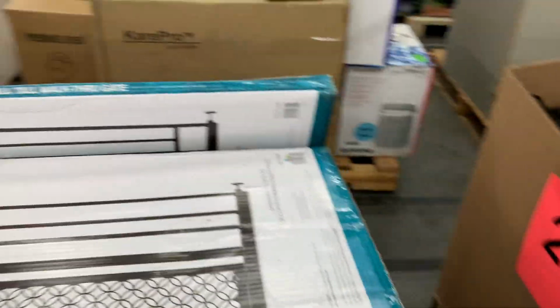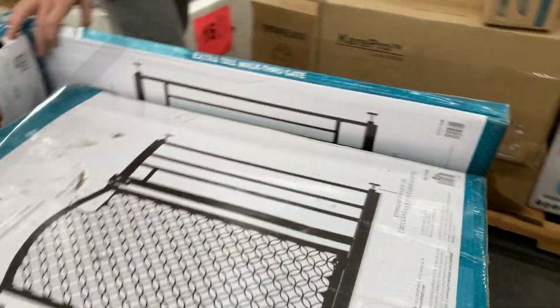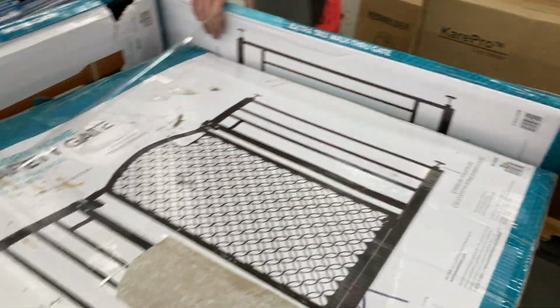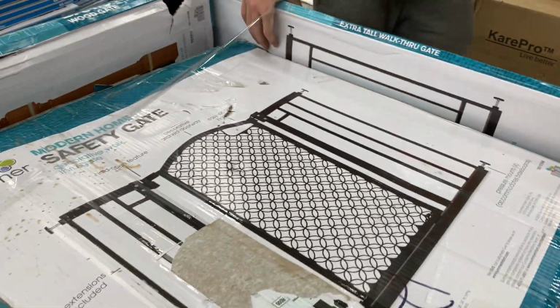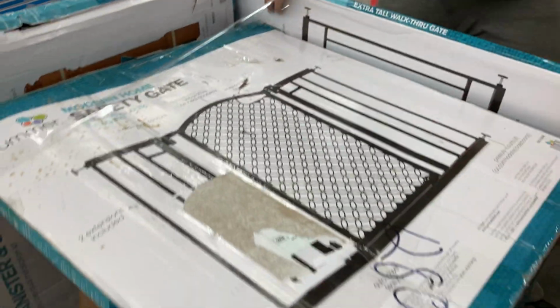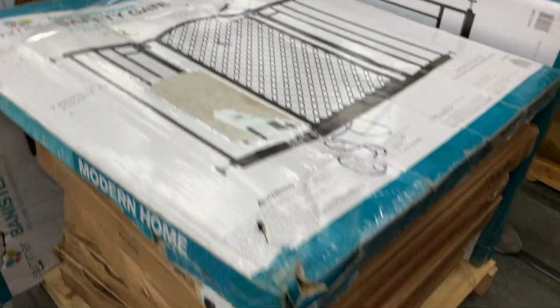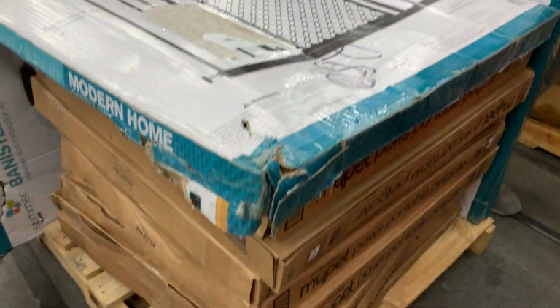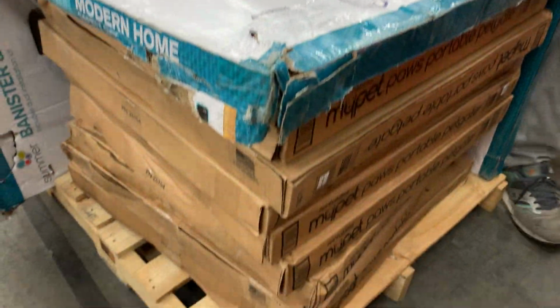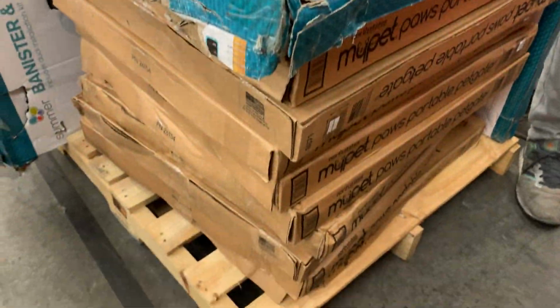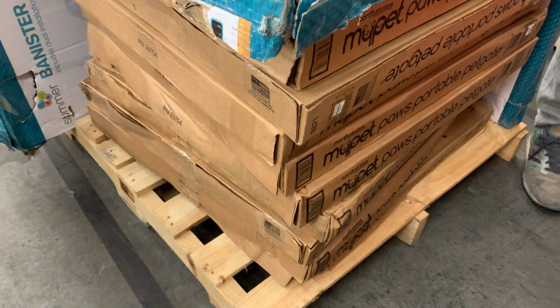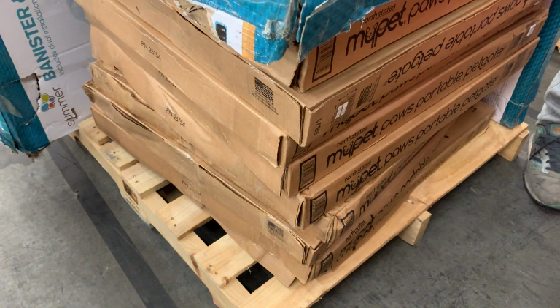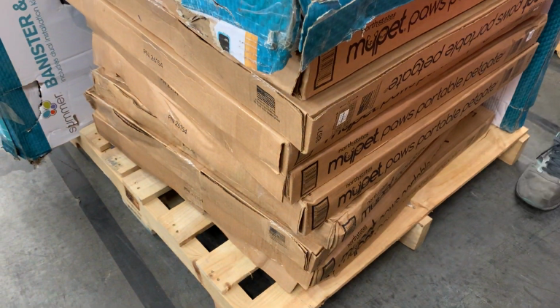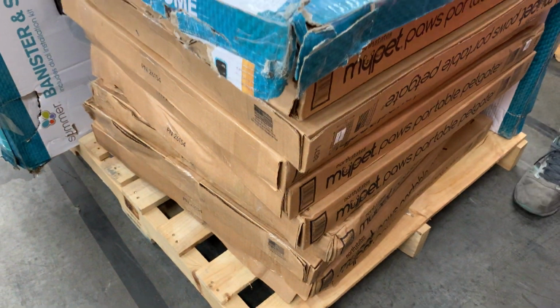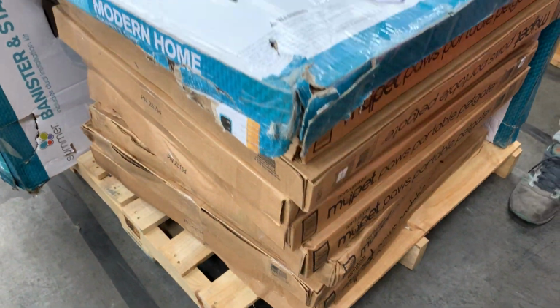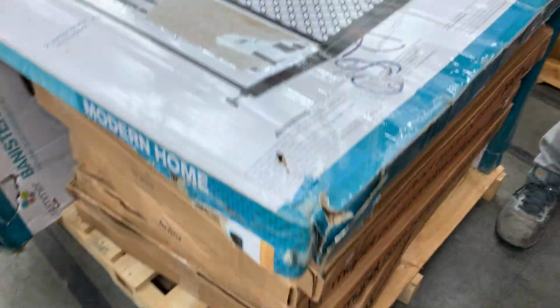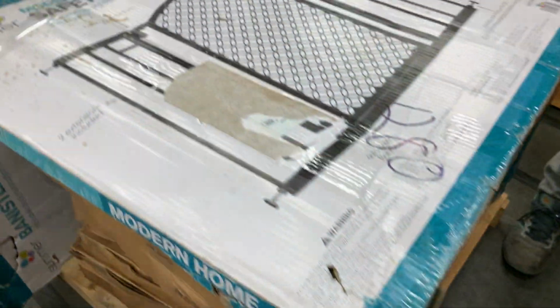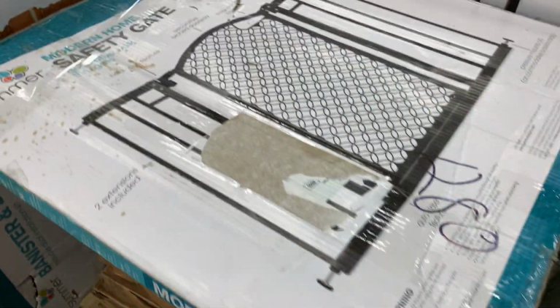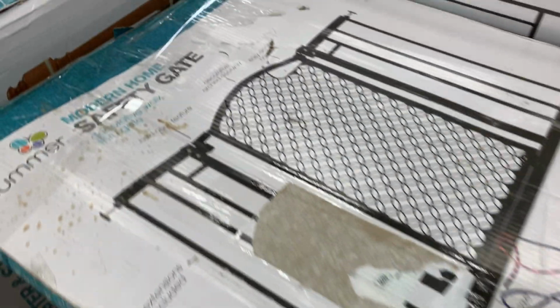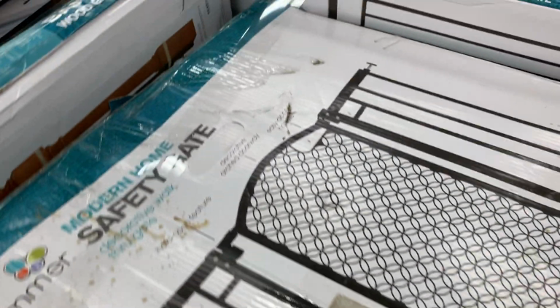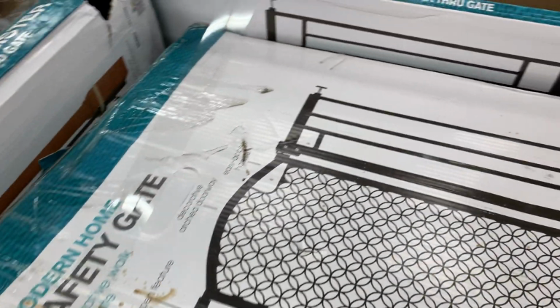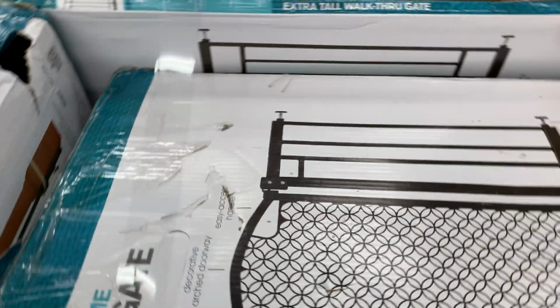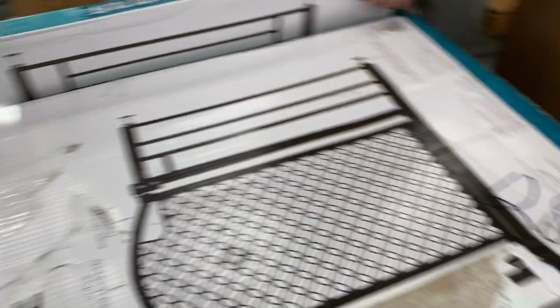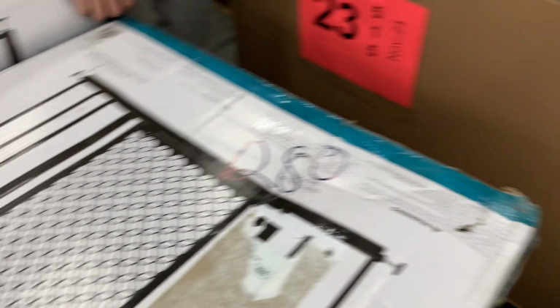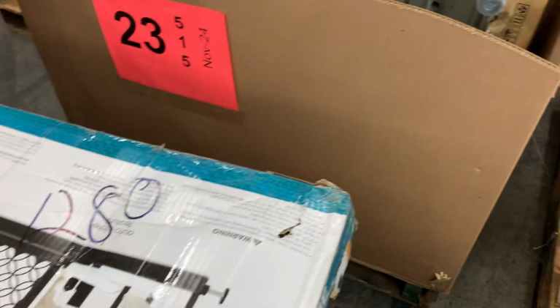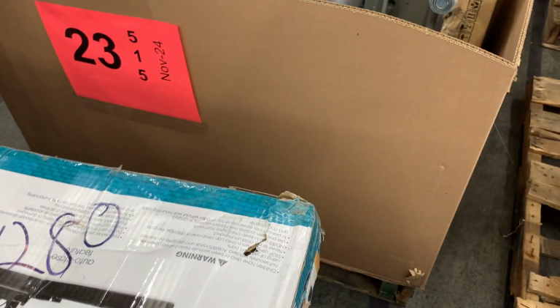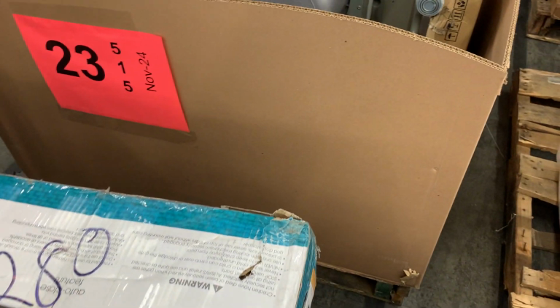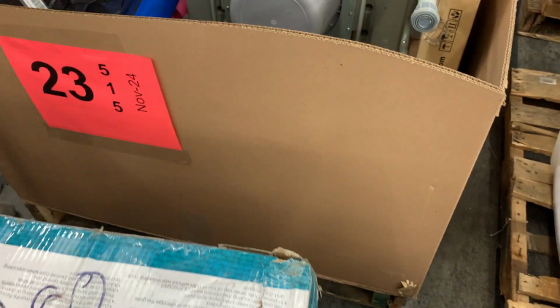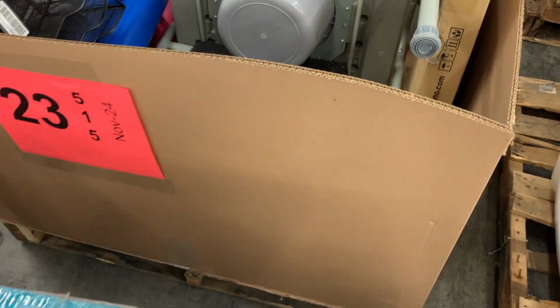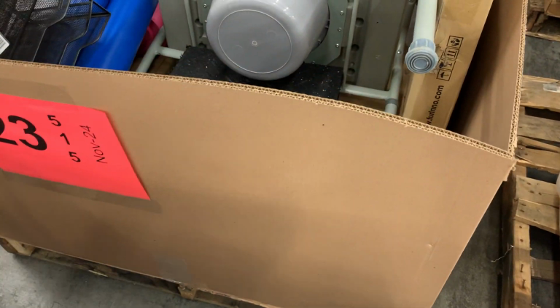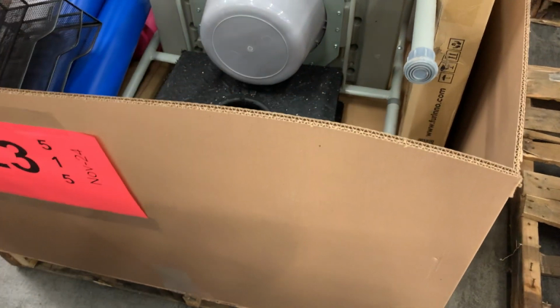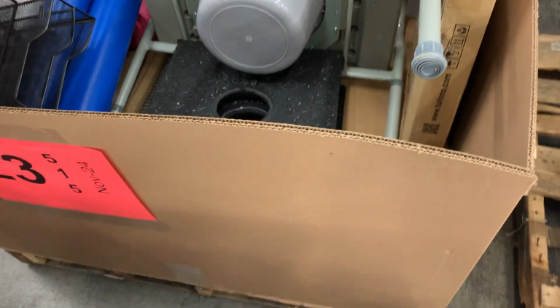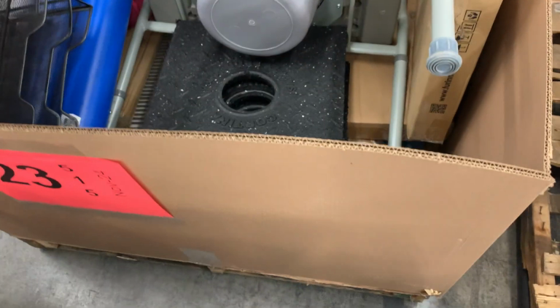Number twenty-two: box damage — new items. These are all new with box damage. They may be missing pieces, but we've got baby gates, dog gates, everything like that. You guys know how it goes.